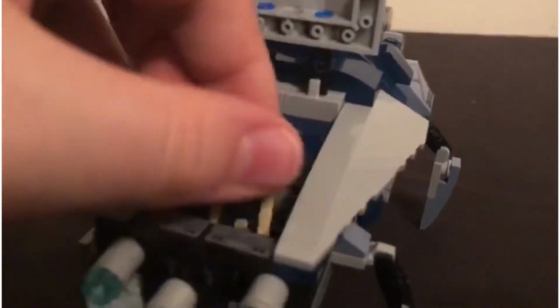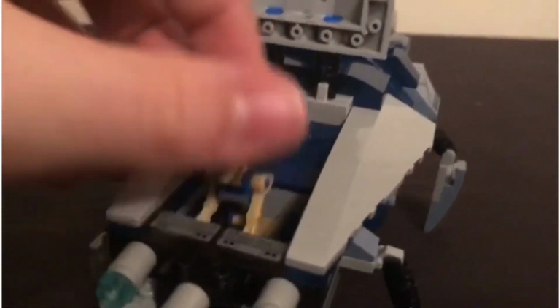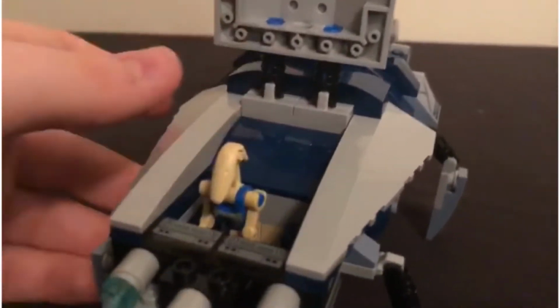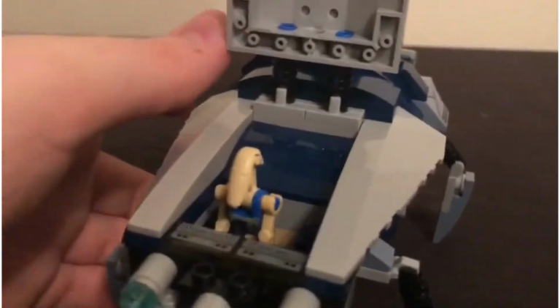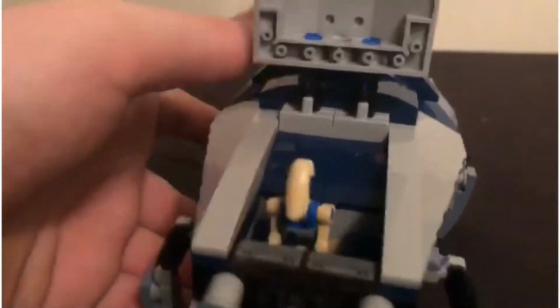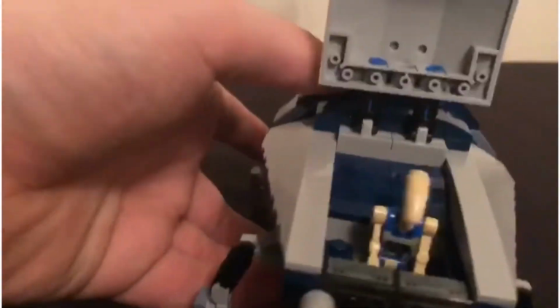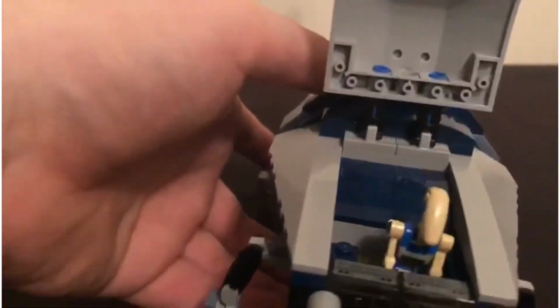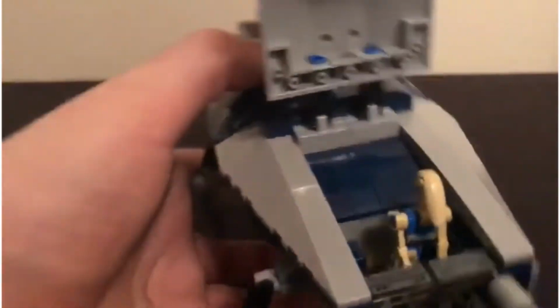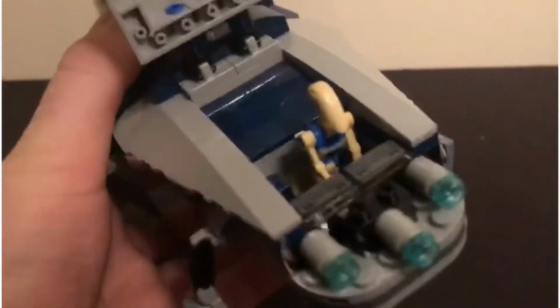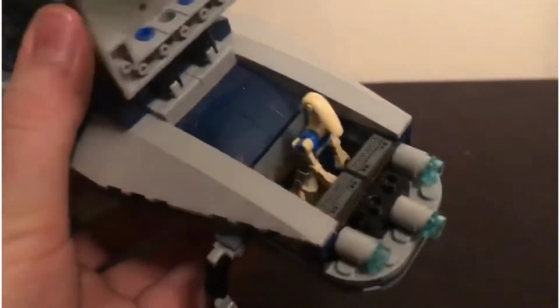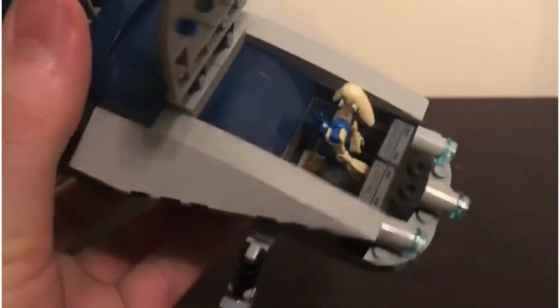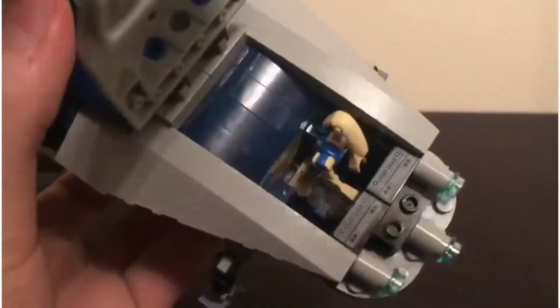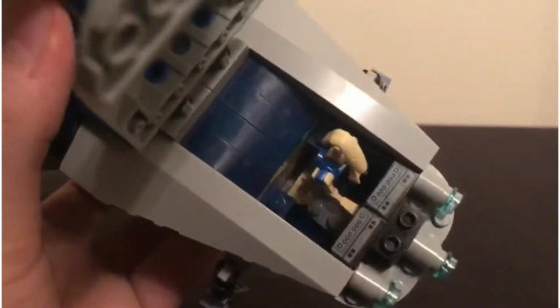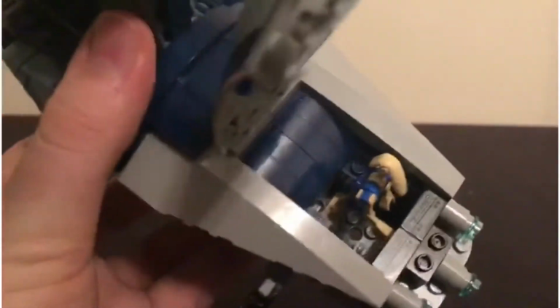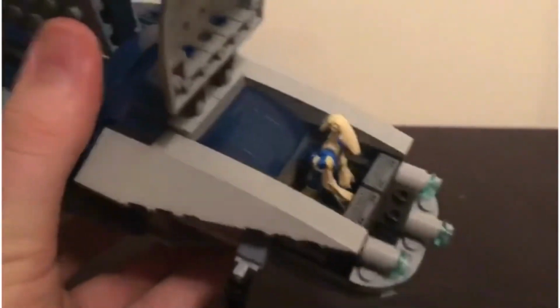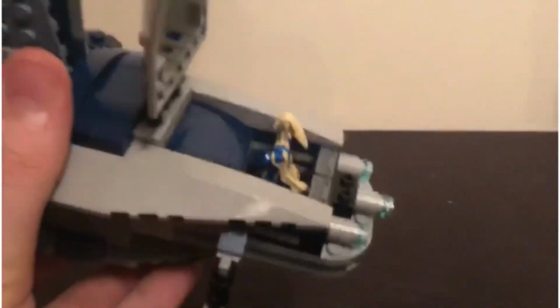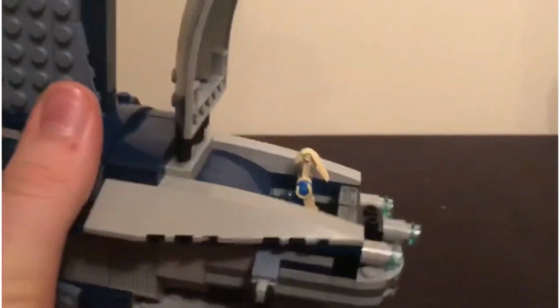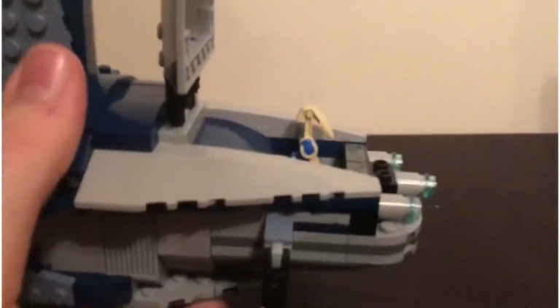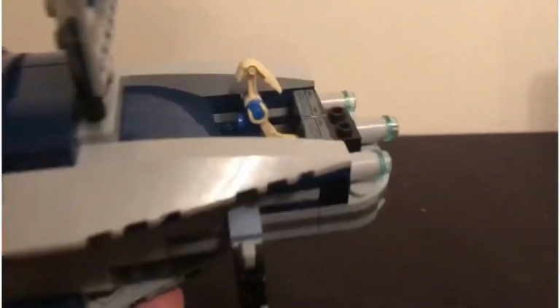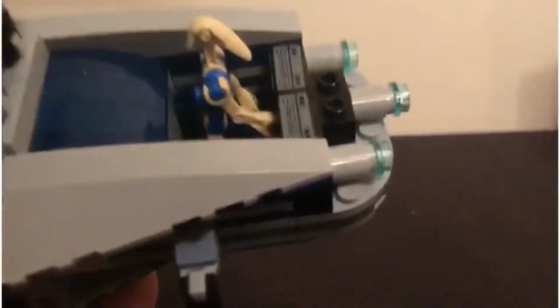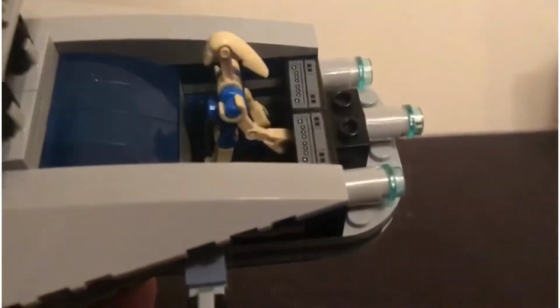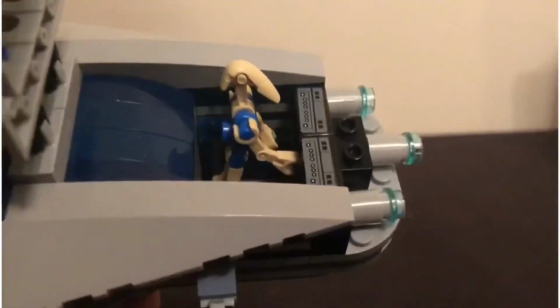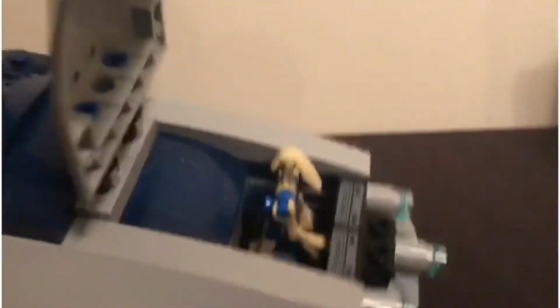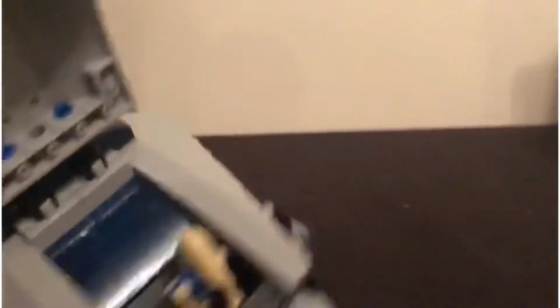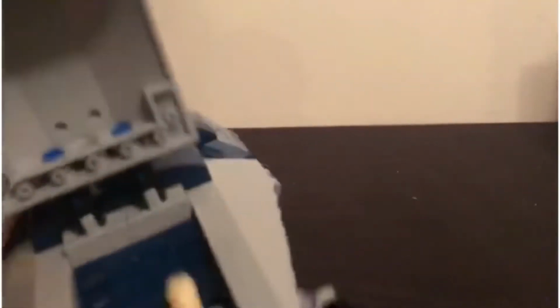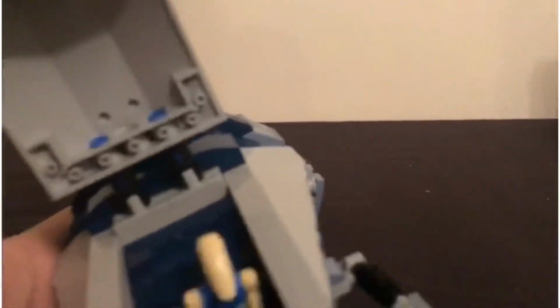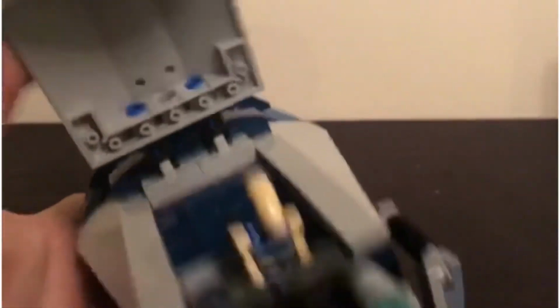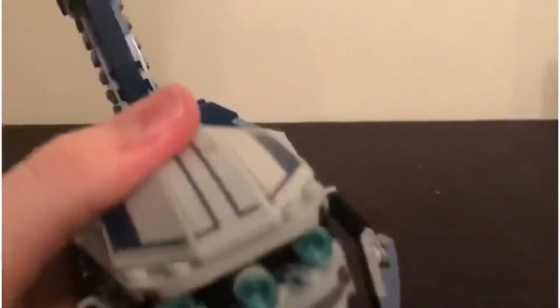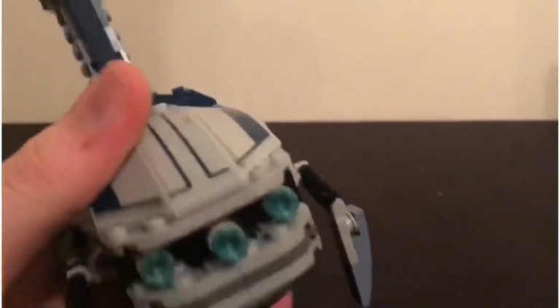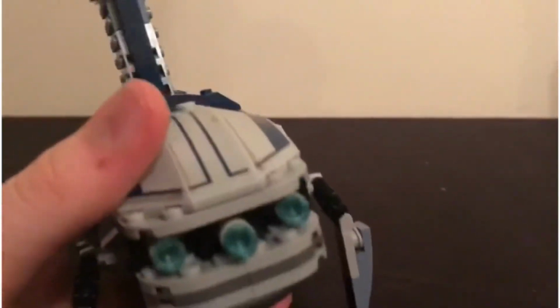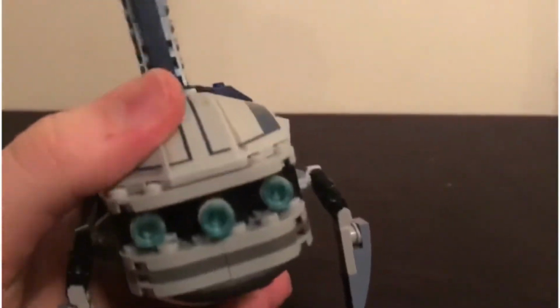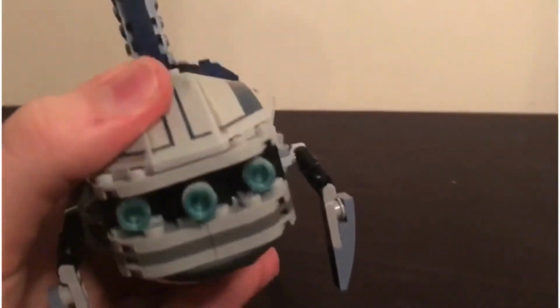It's got a tiny little cockpit area as well, just like the set — with a nice big seat and some computer panels that can just snap right in there.